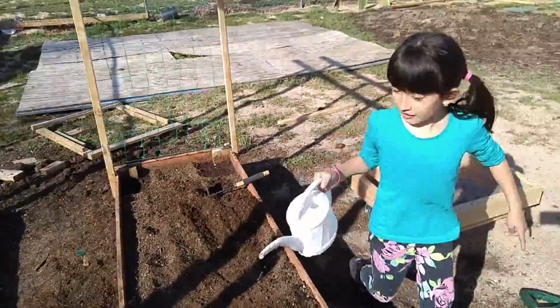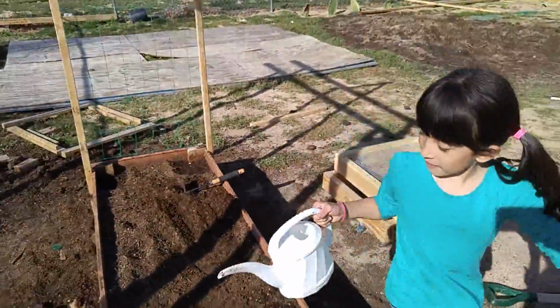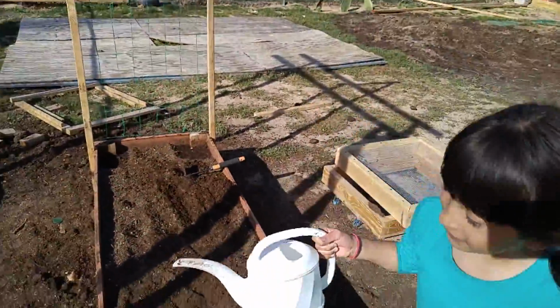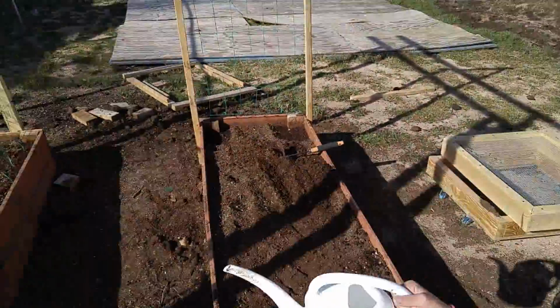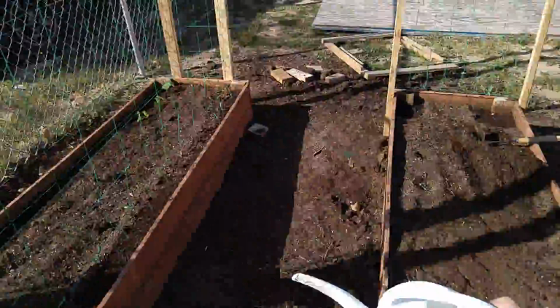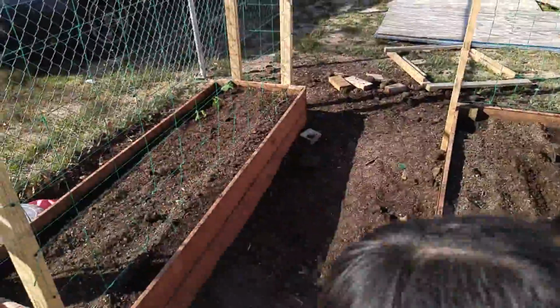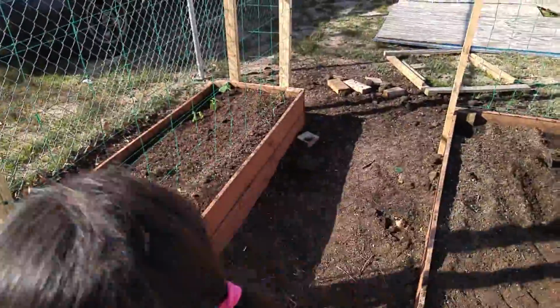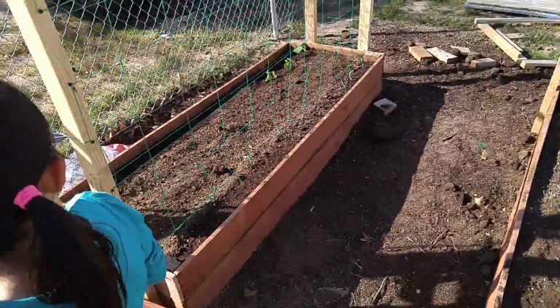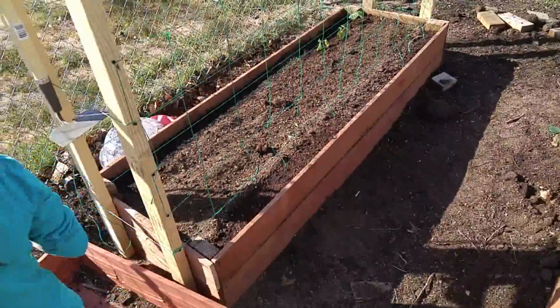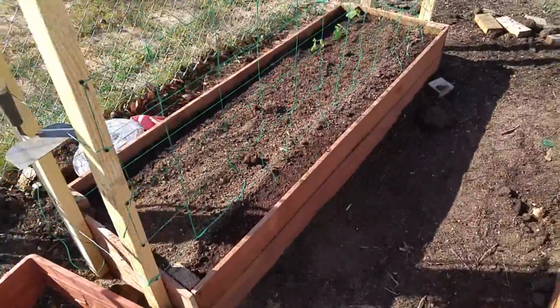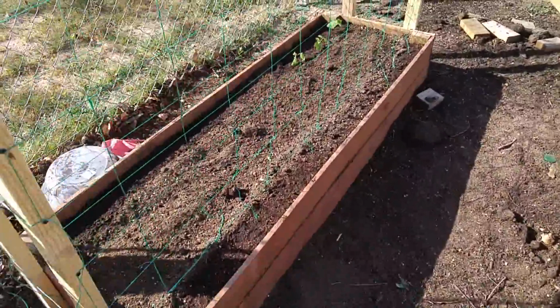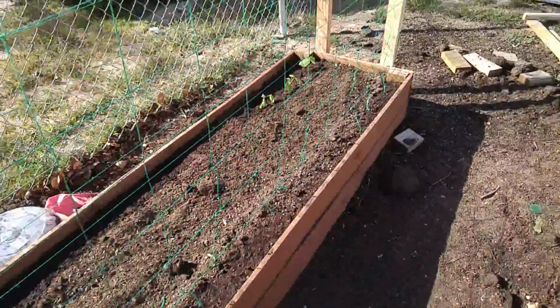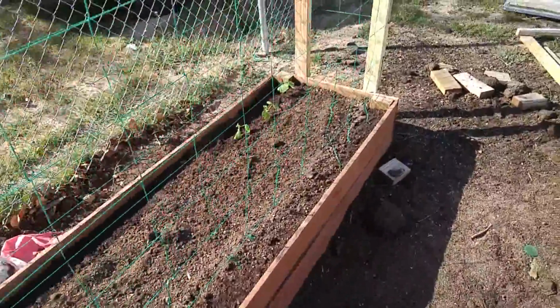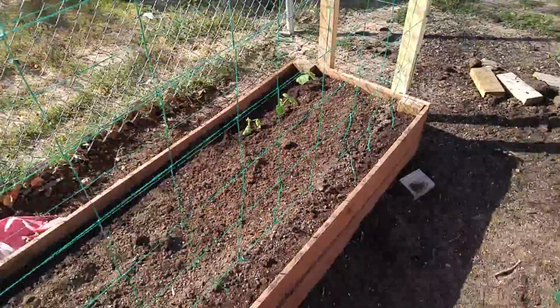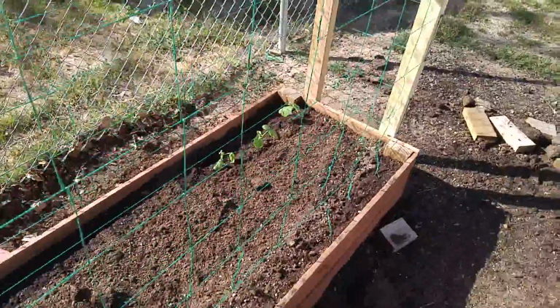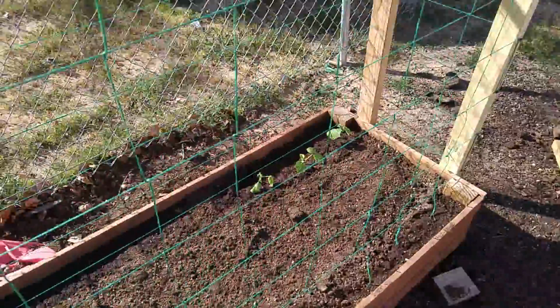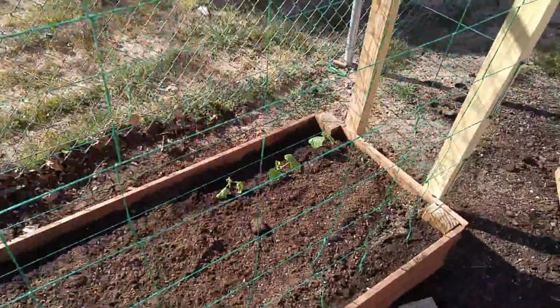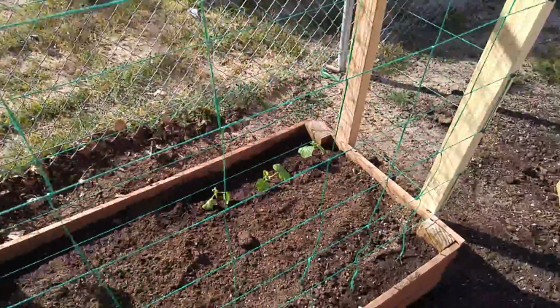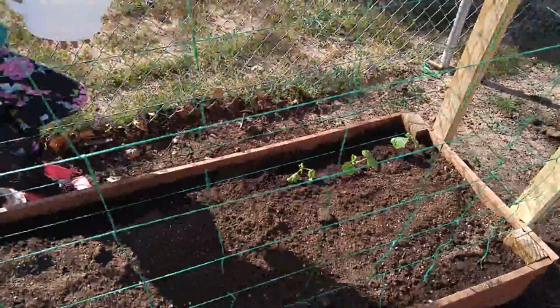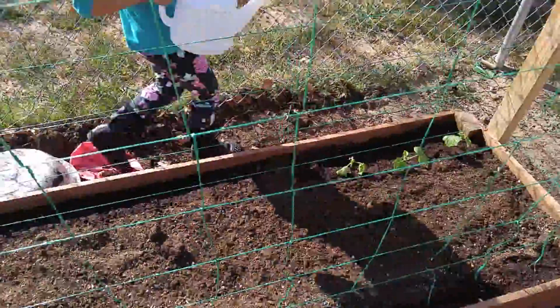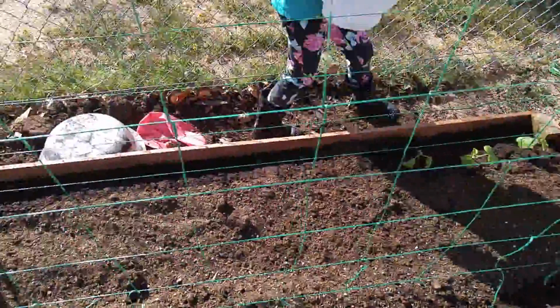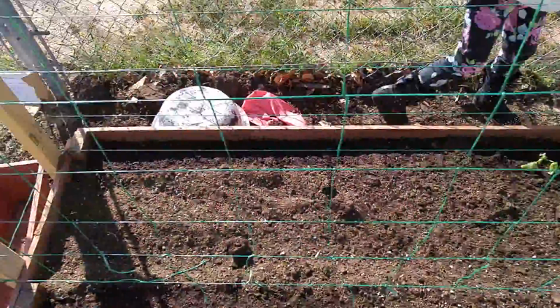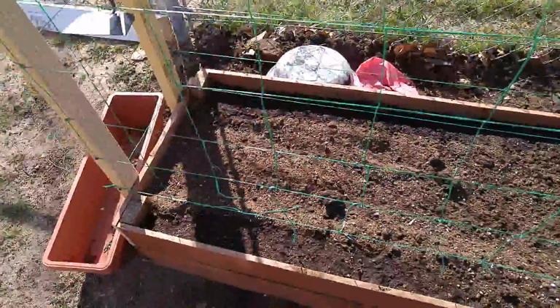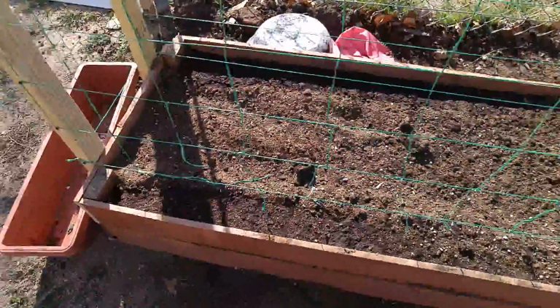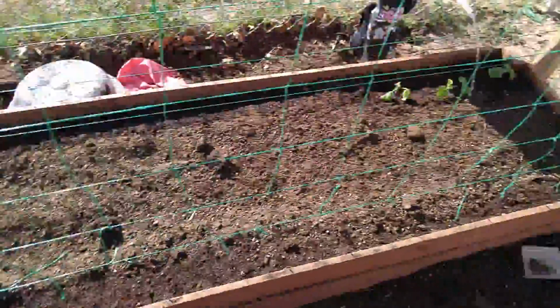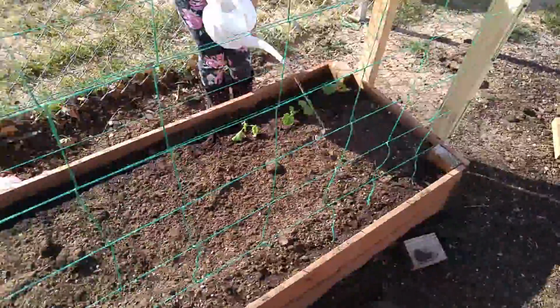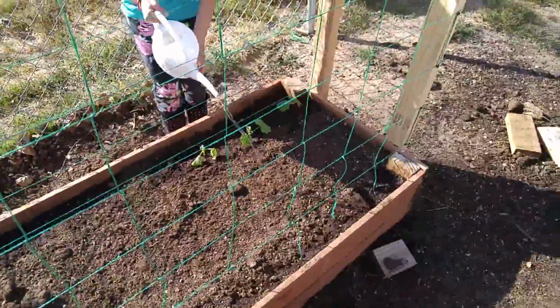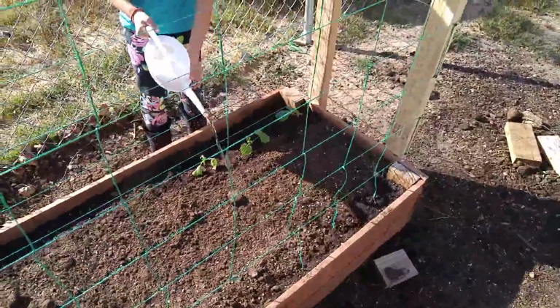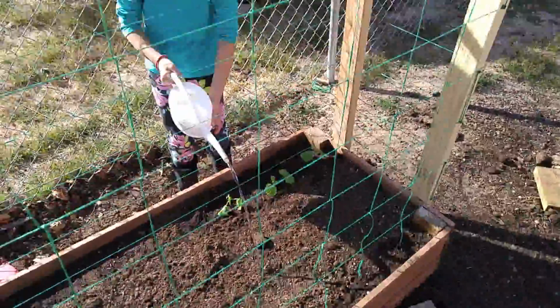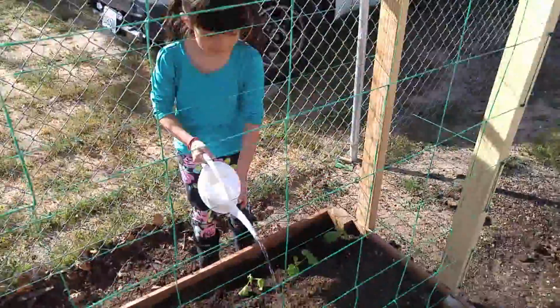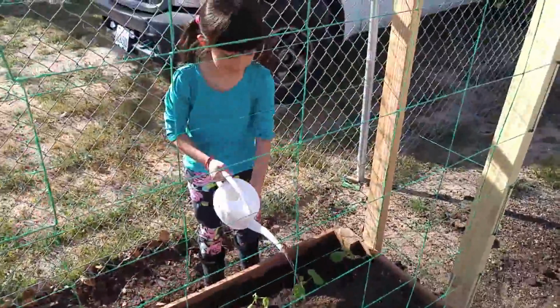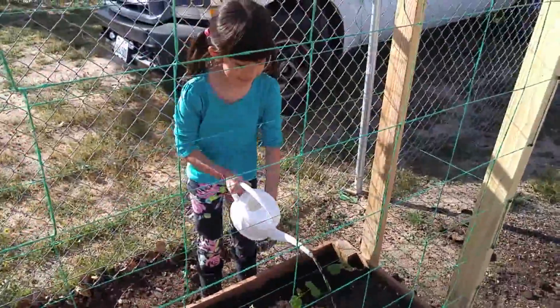So this whole bed is already done. Then we move on to the other one — it comes up here, and then this one's going to go up with a shut-off valve.